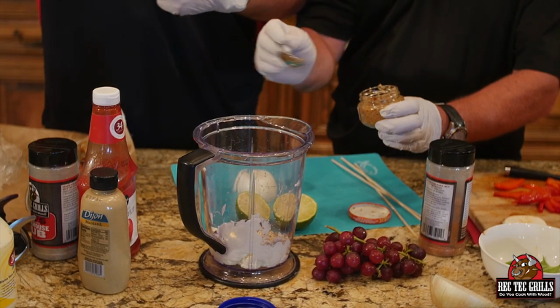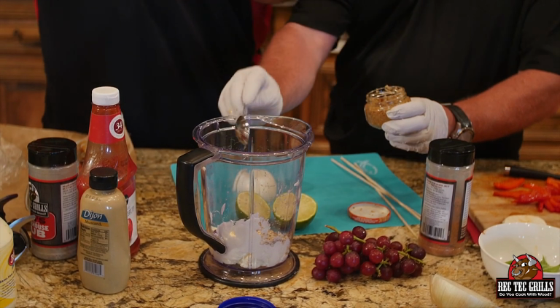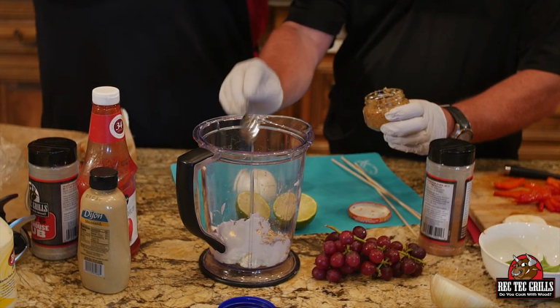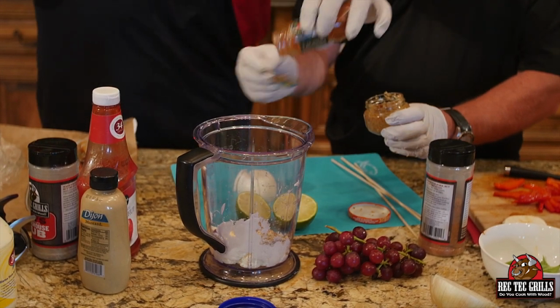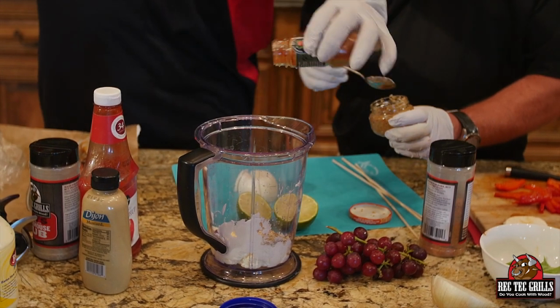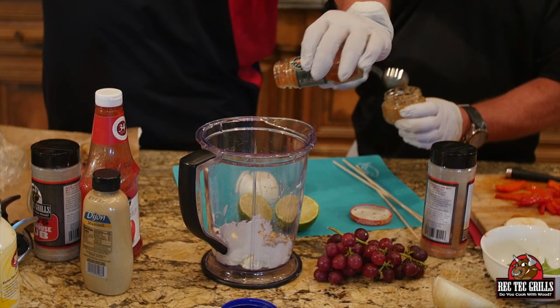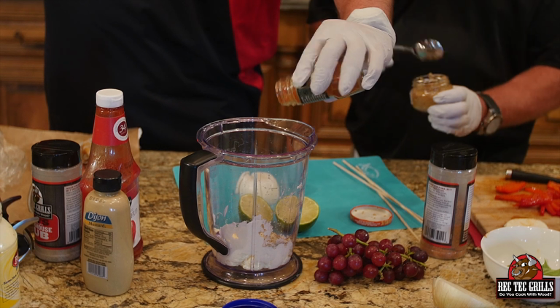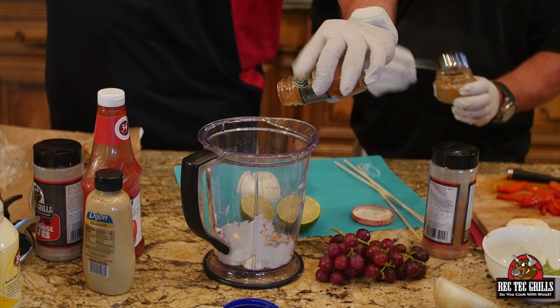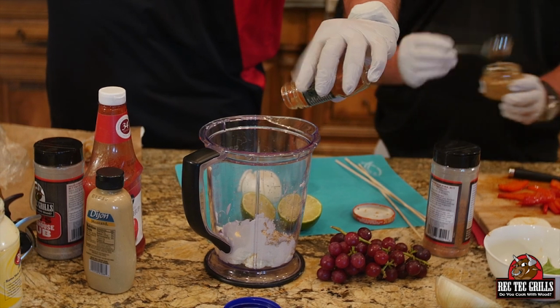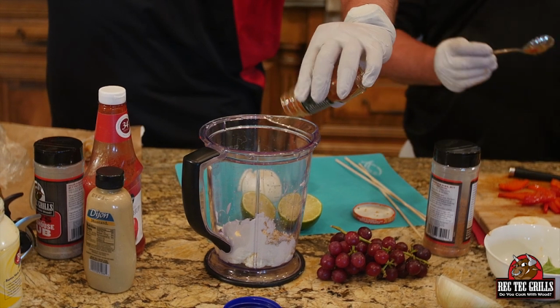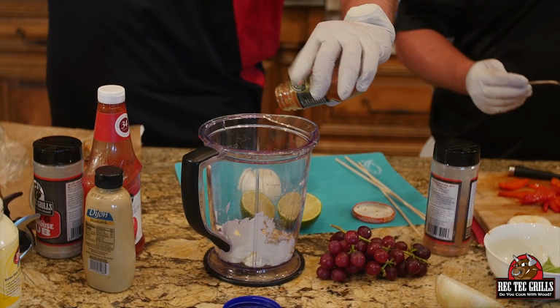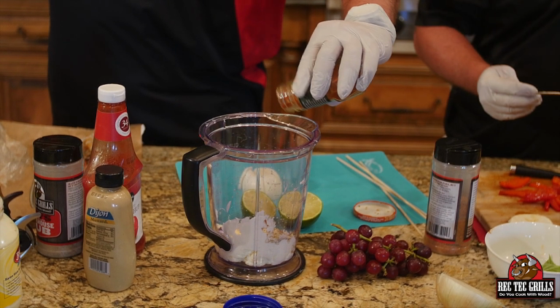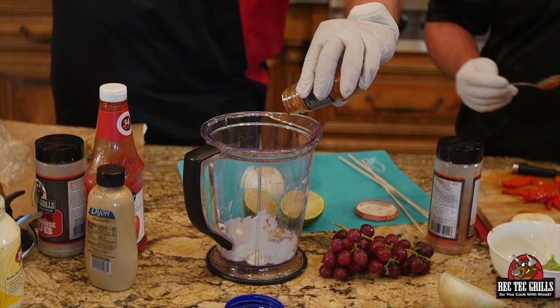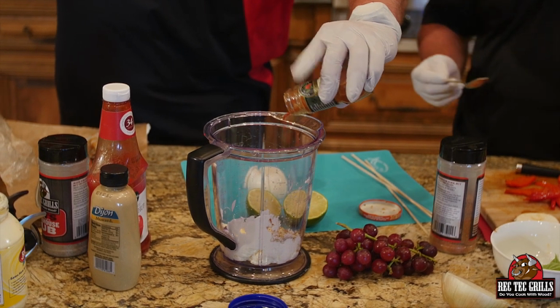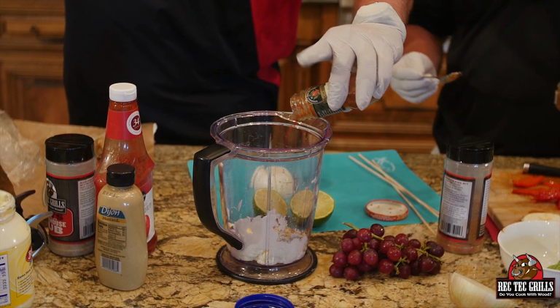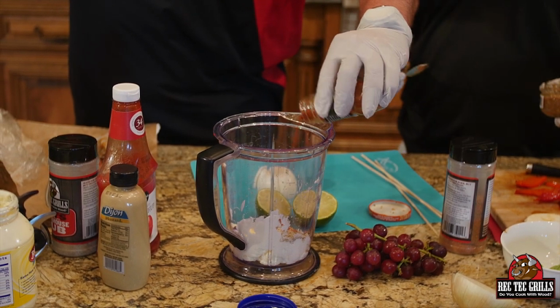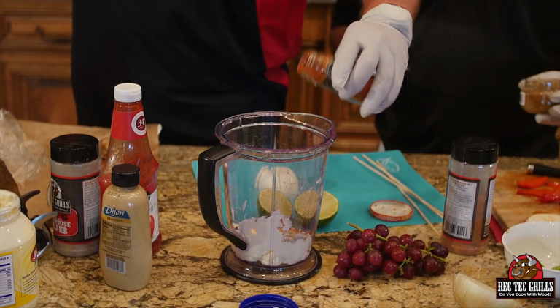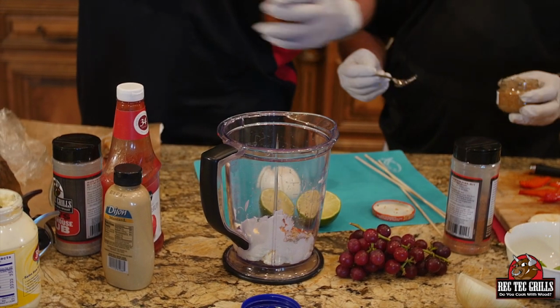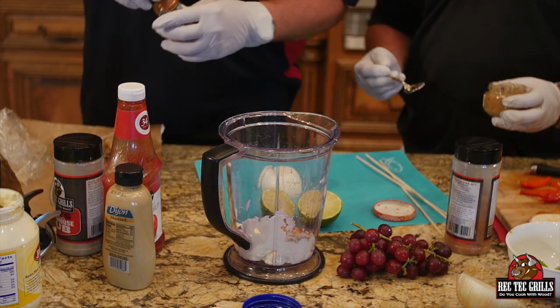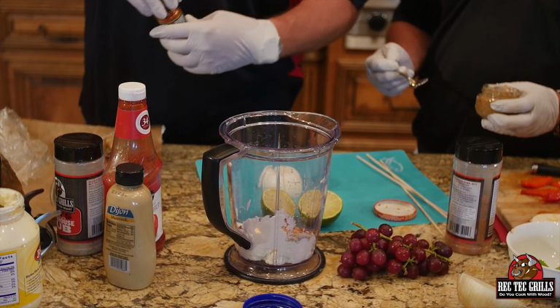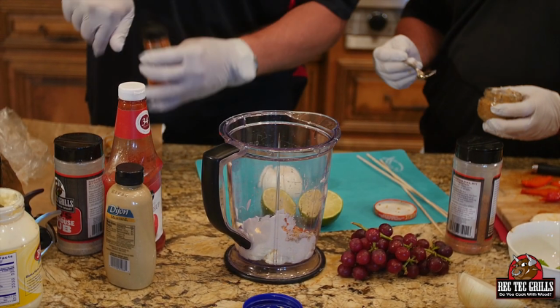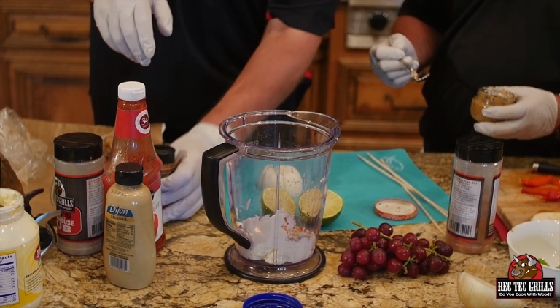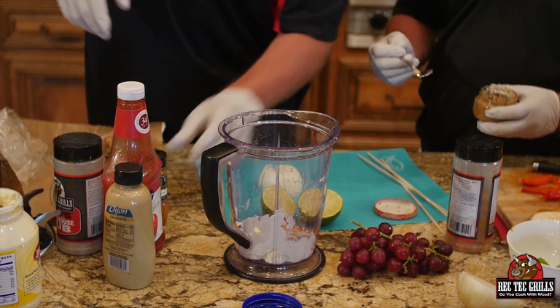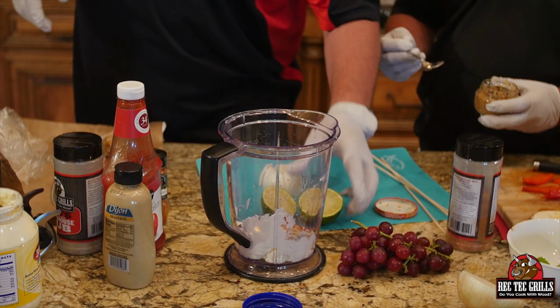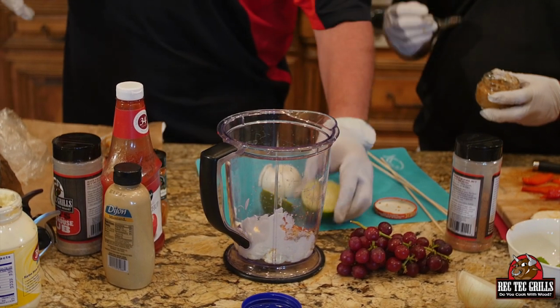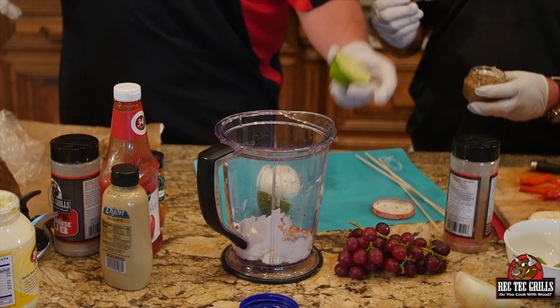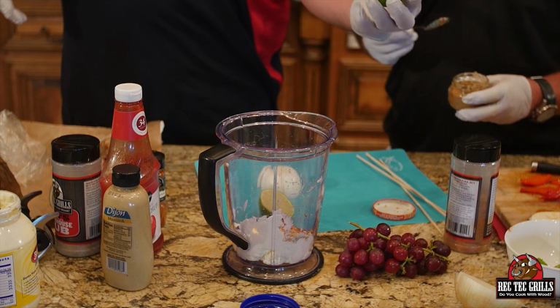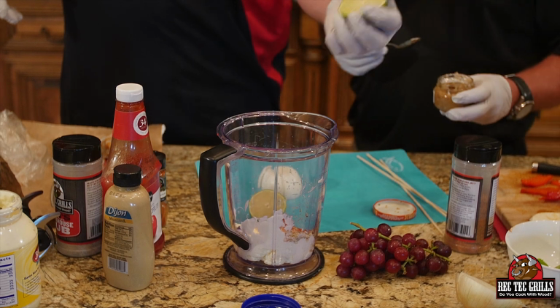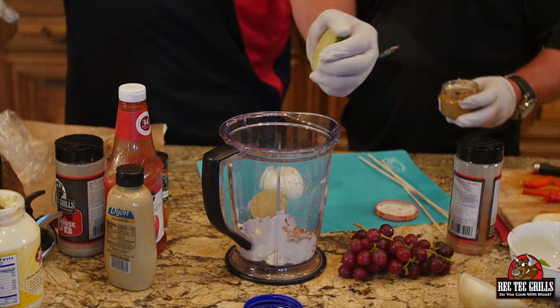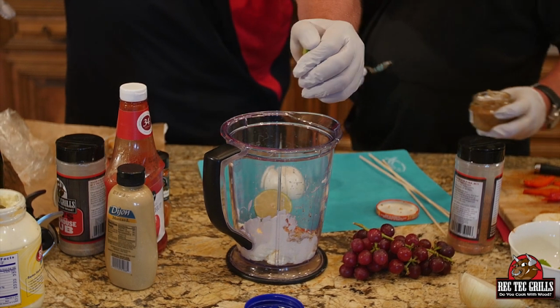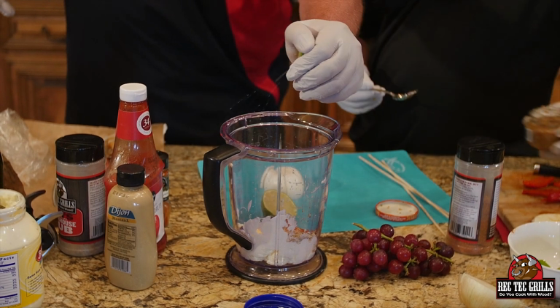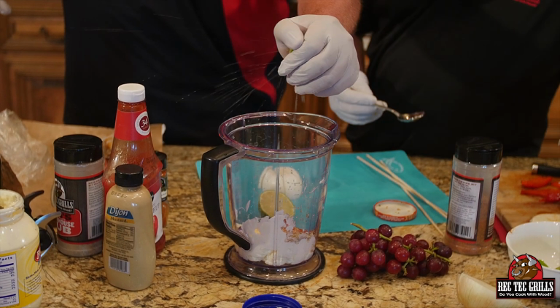And smoked paprika, a half a teaspoon of smoked paprika. We haven't used paprika in a while. And juice from one lime.